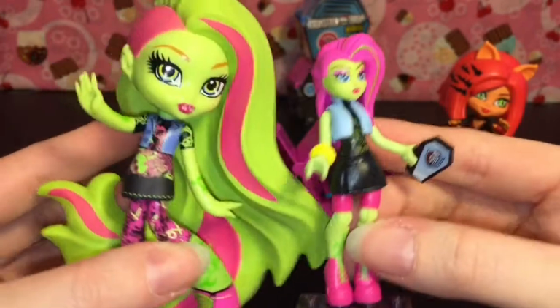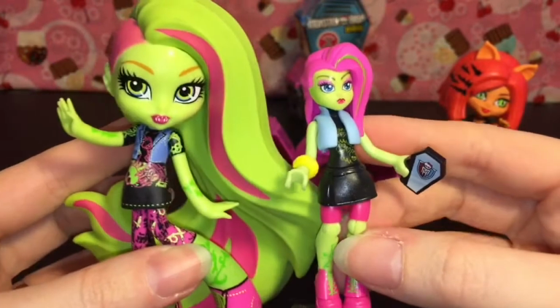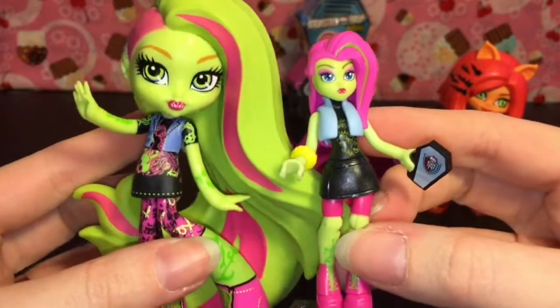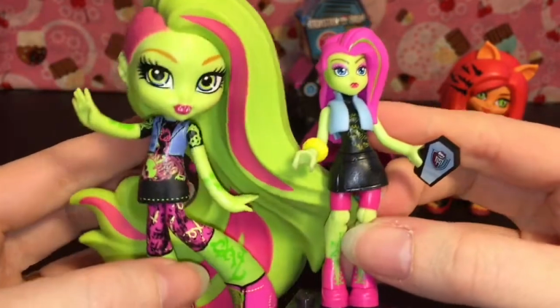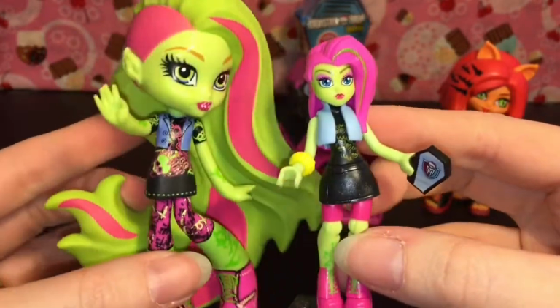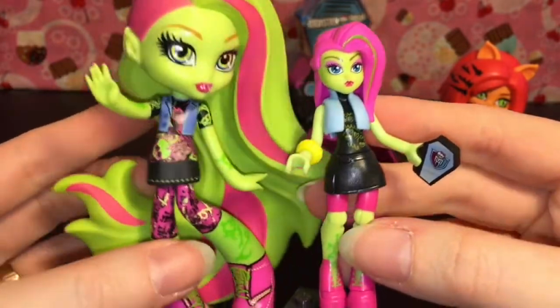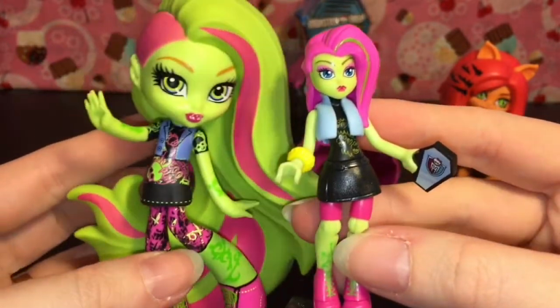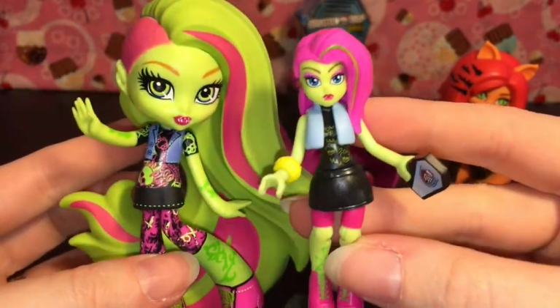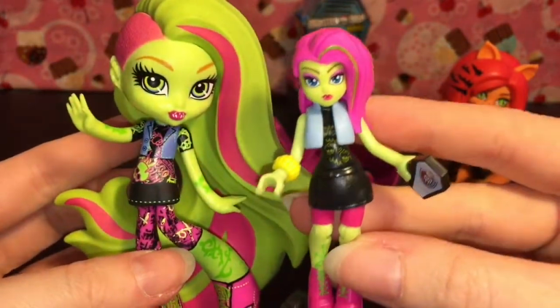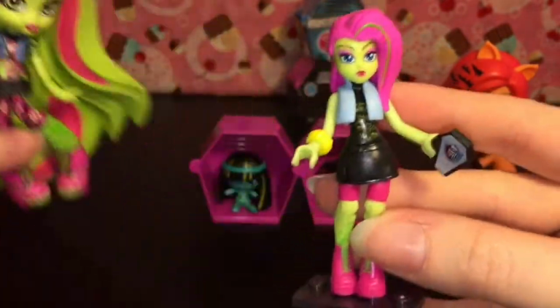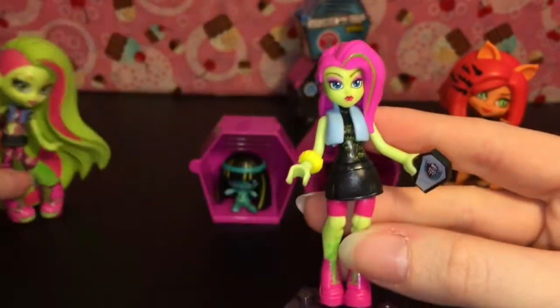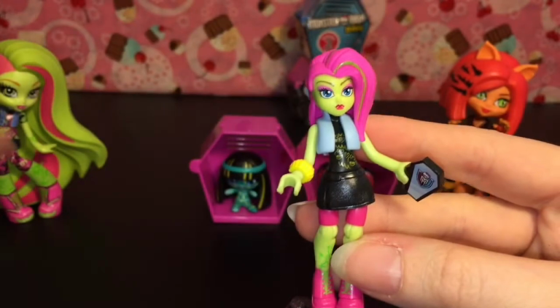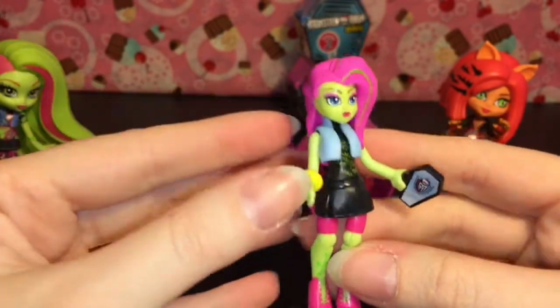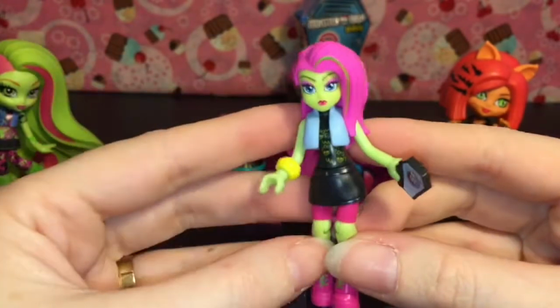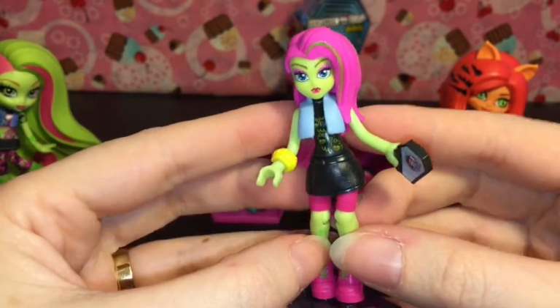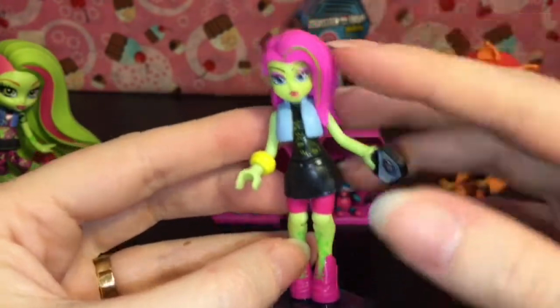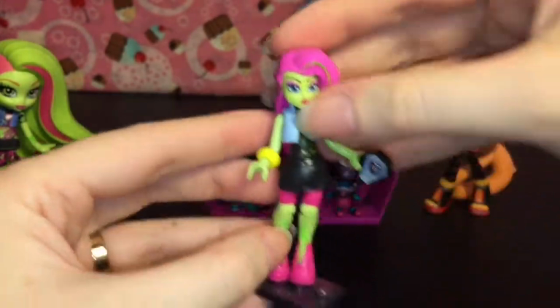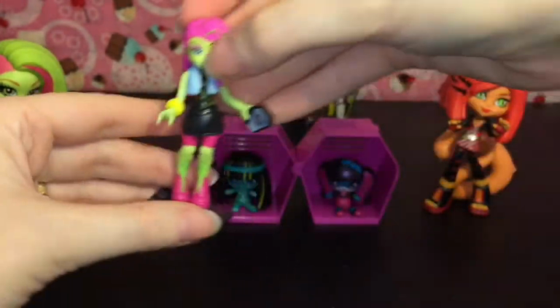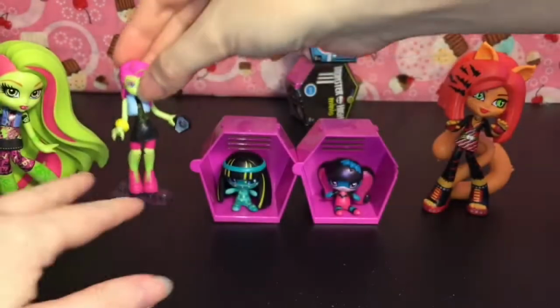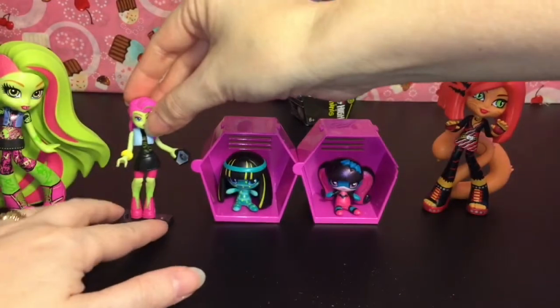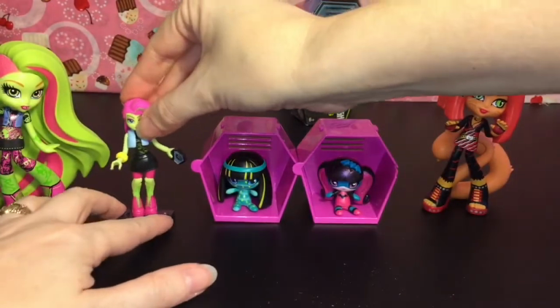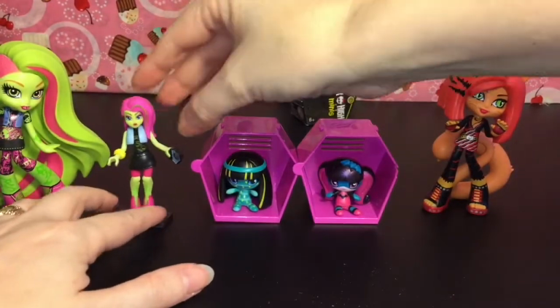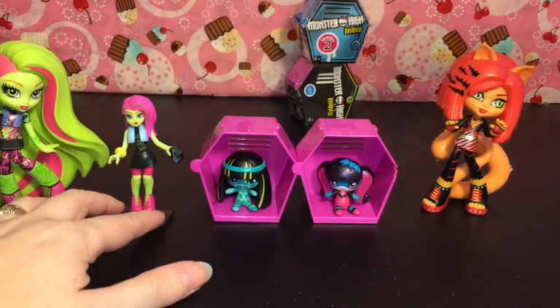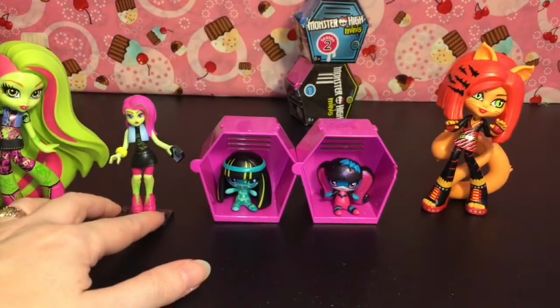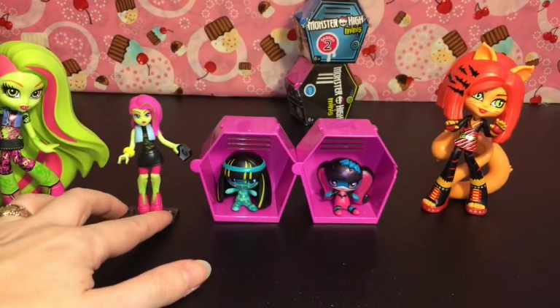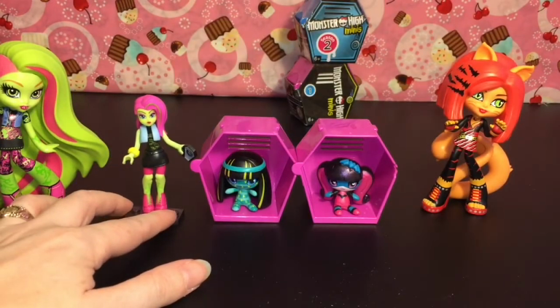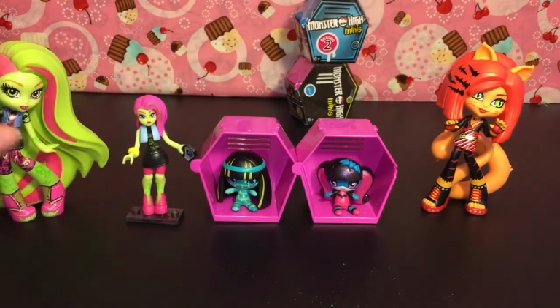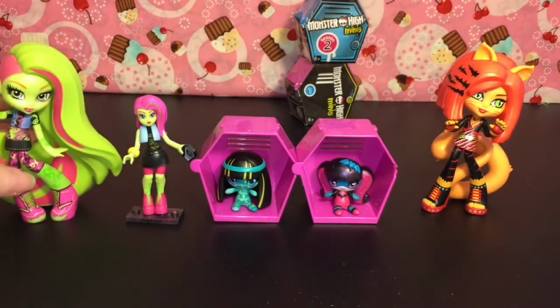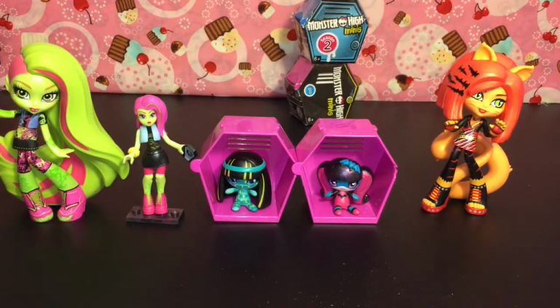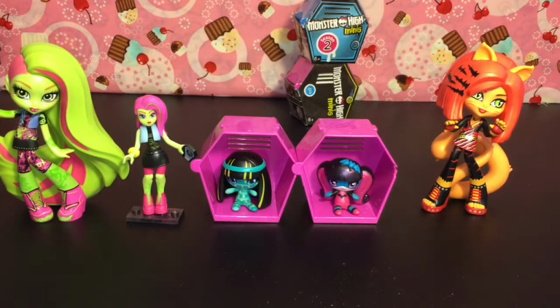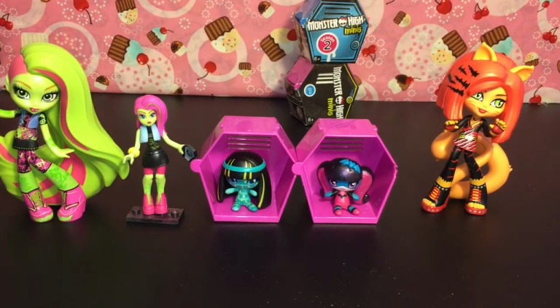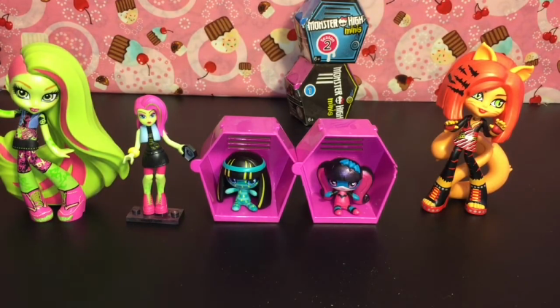Again, not as detailed as the big vinyls, but still a really cool little mini figure. I'm trying to work on the whole set of these. I think they're neat and poseable and will look good in a cool Monster High display.